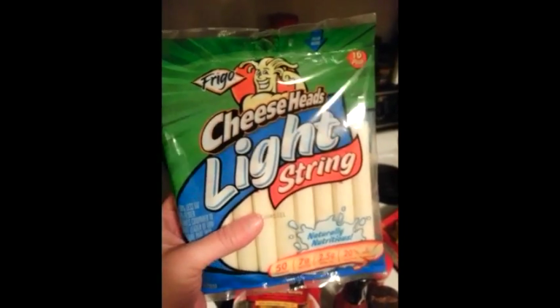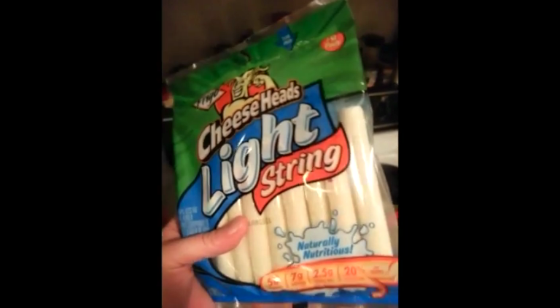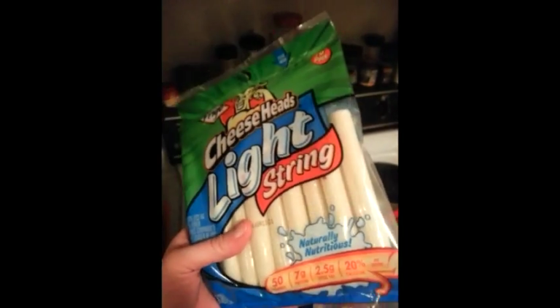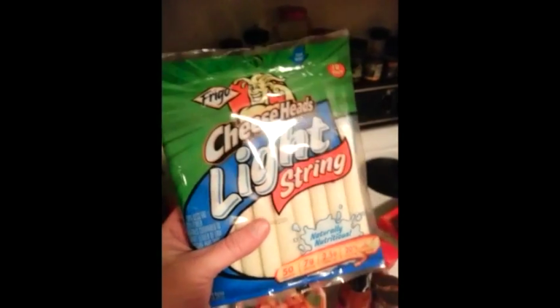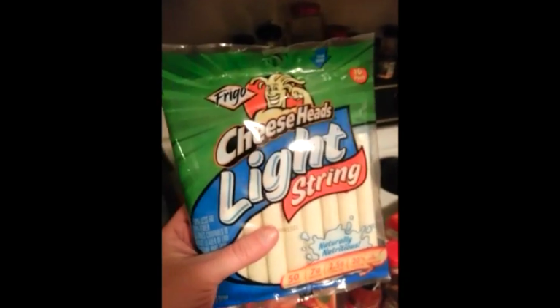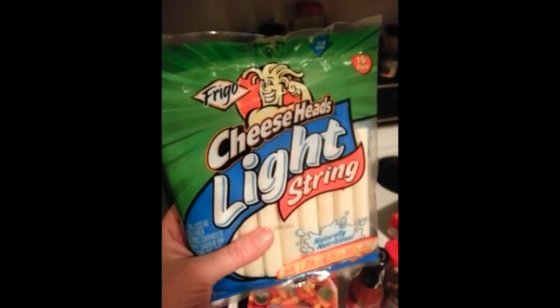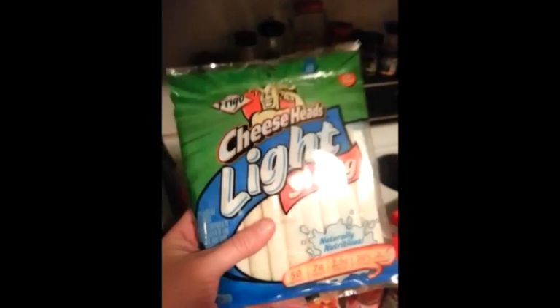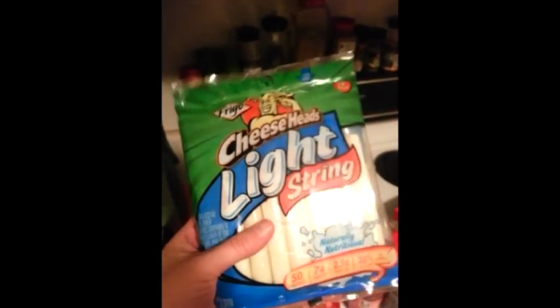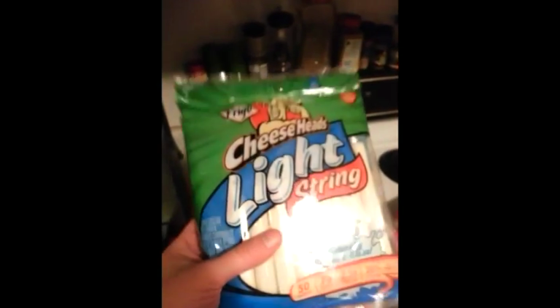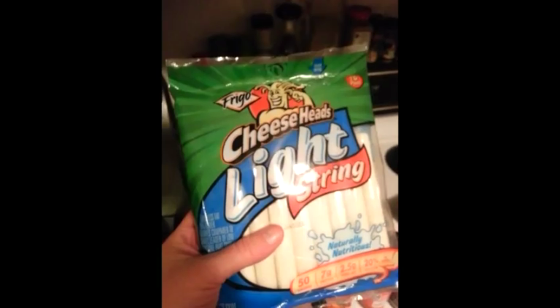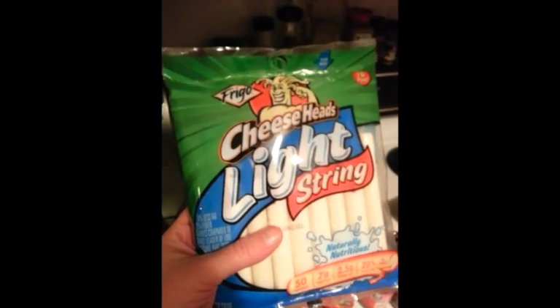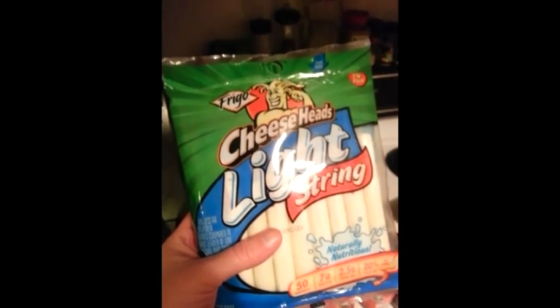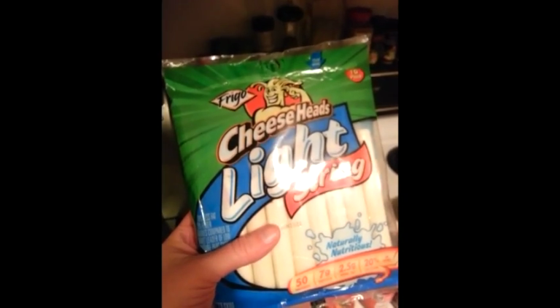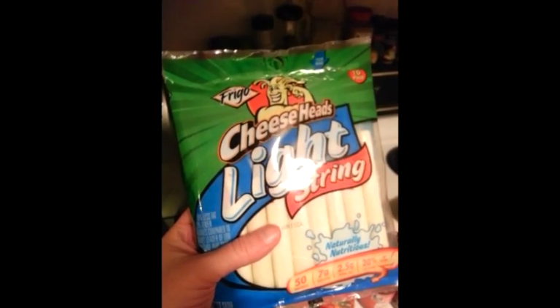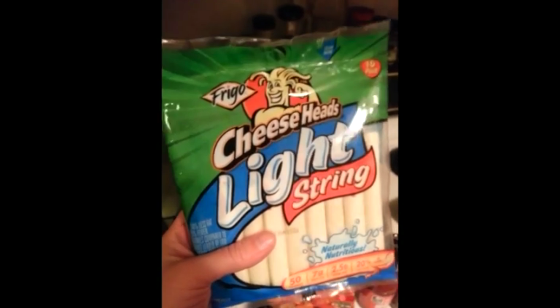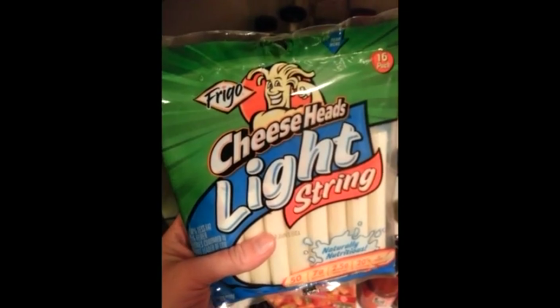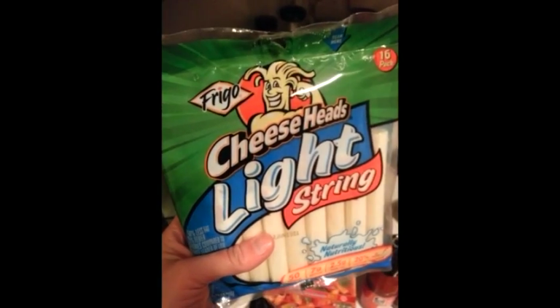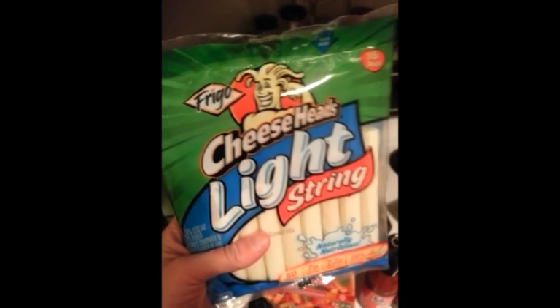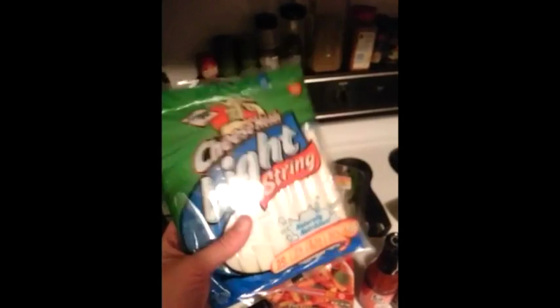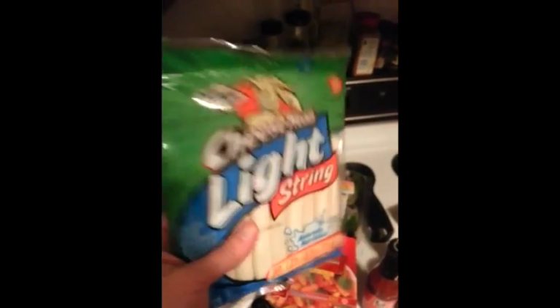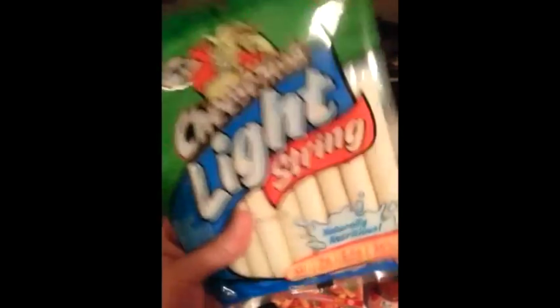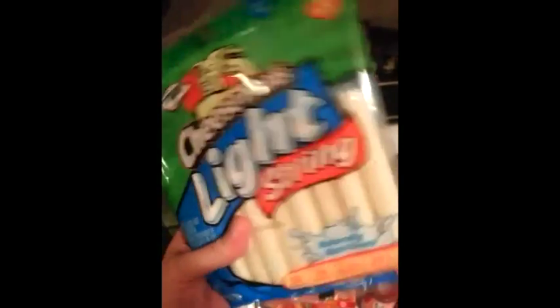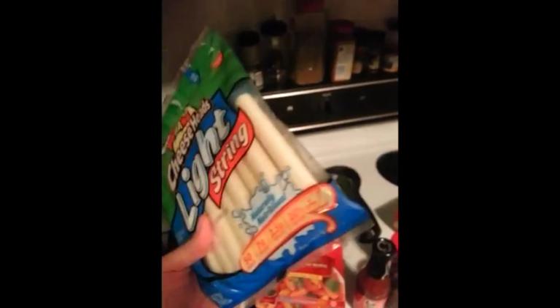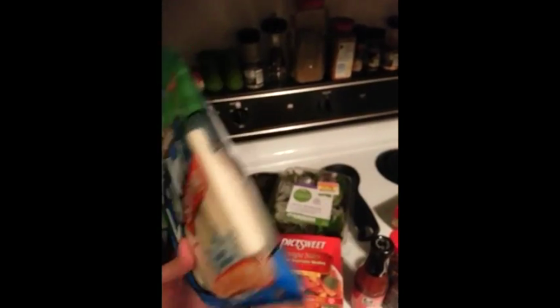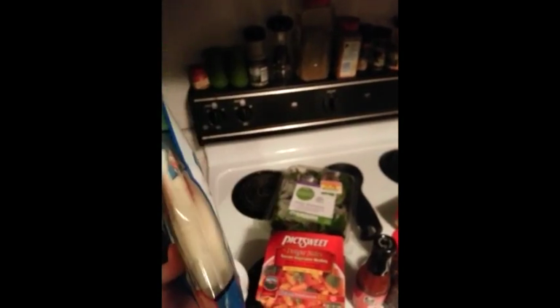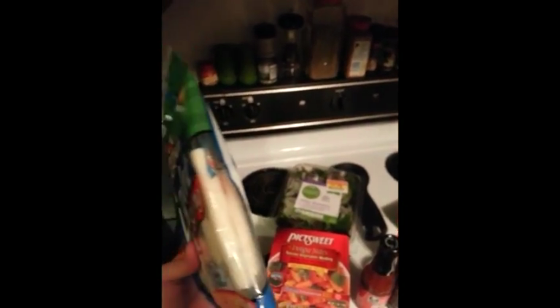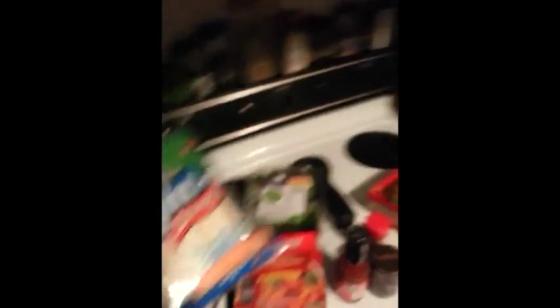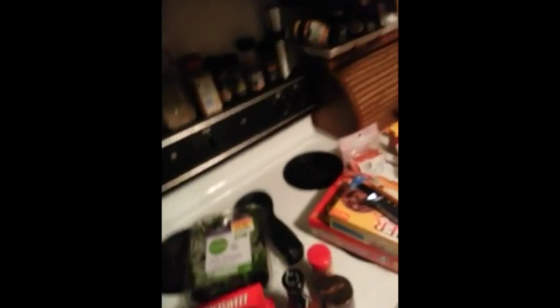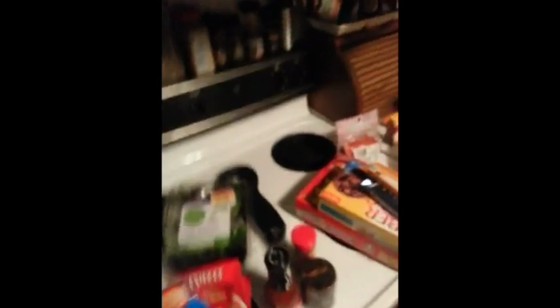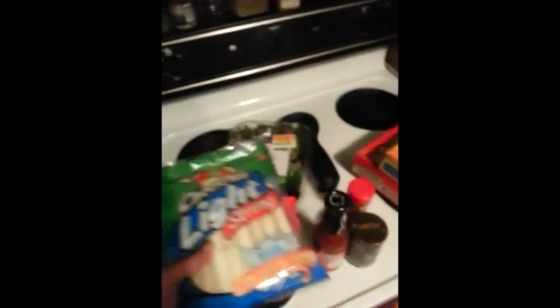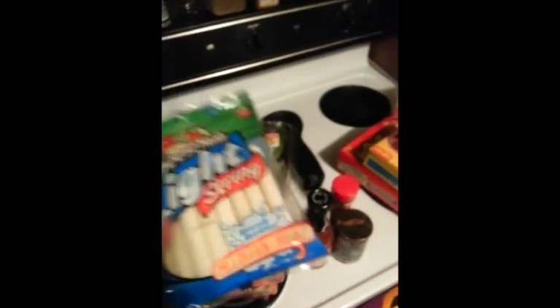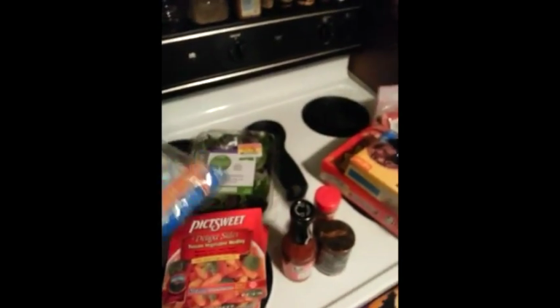I eat like a toddler. Light string cheese — I talked about this this morning too. Because I love it room temperature. One point a piece, guys — the best snack.